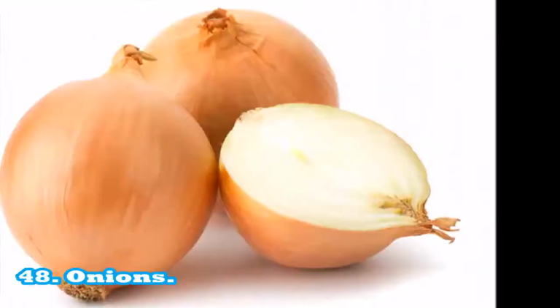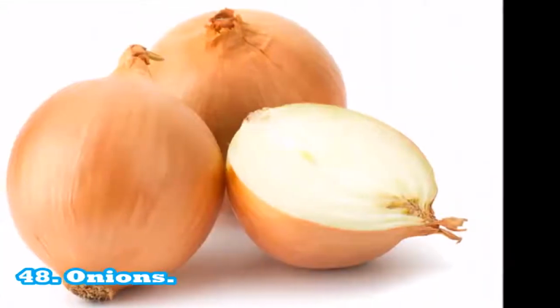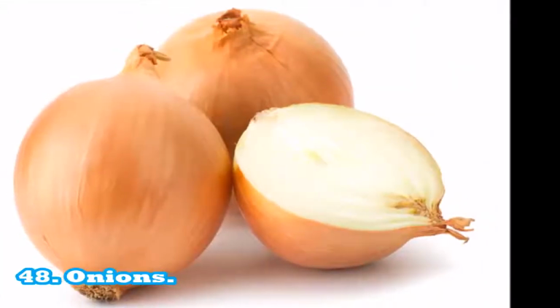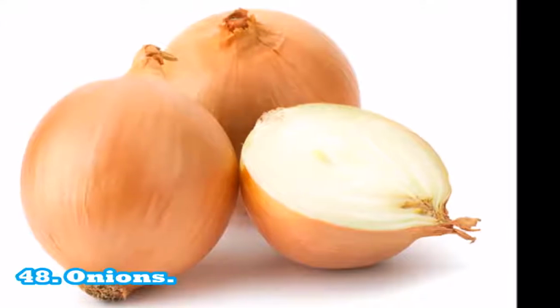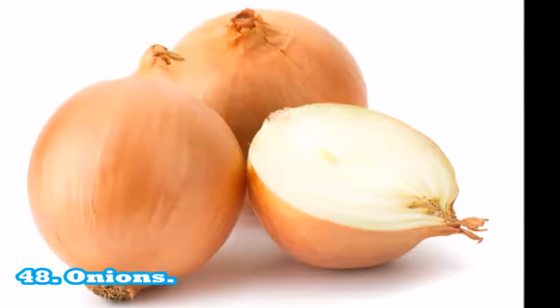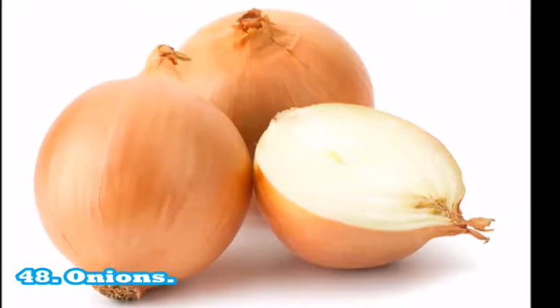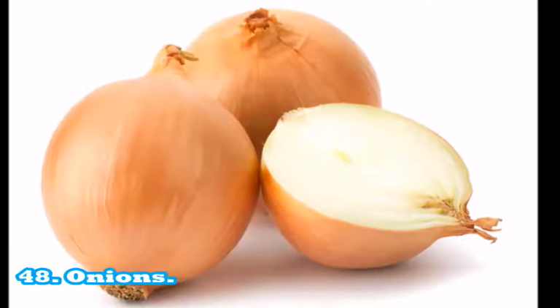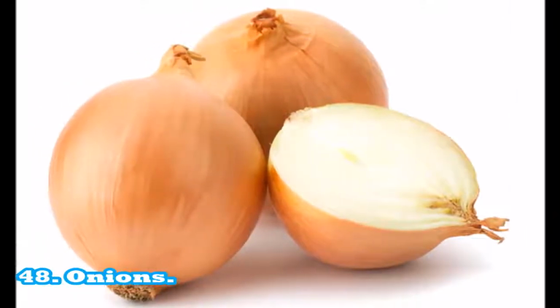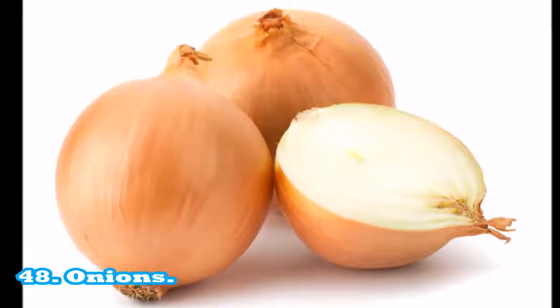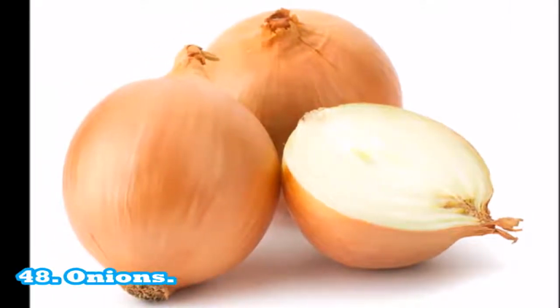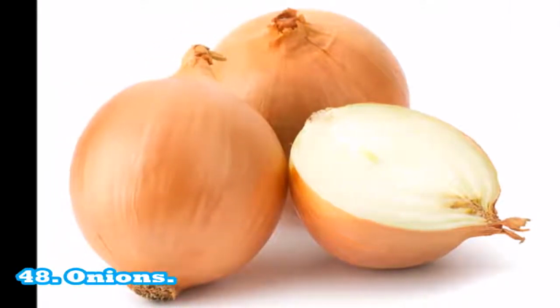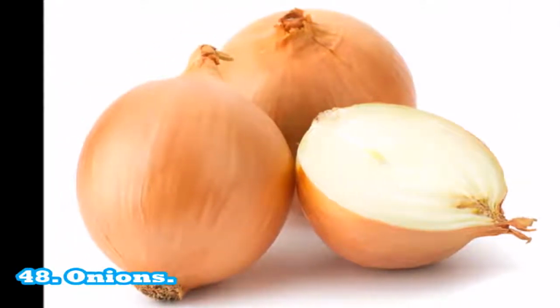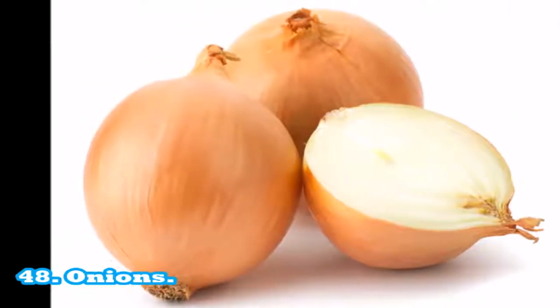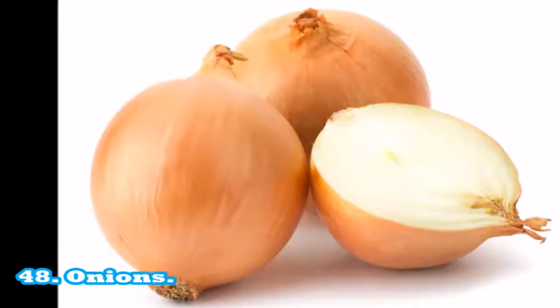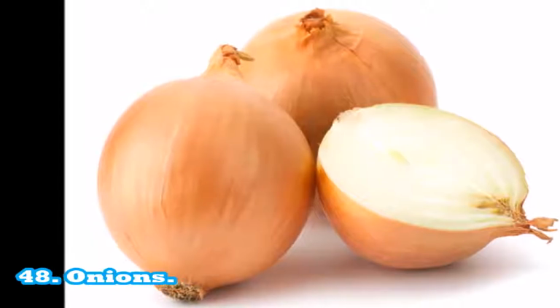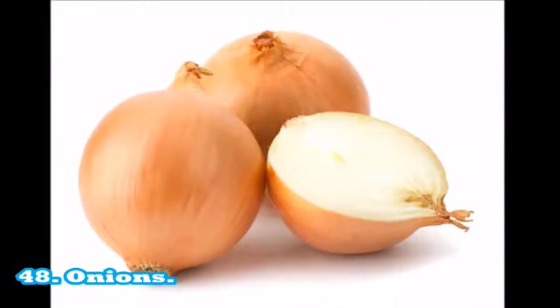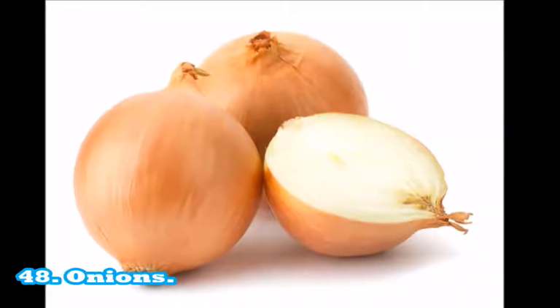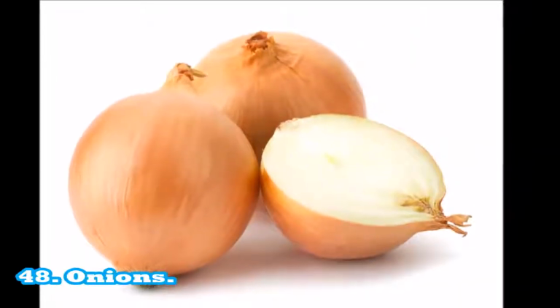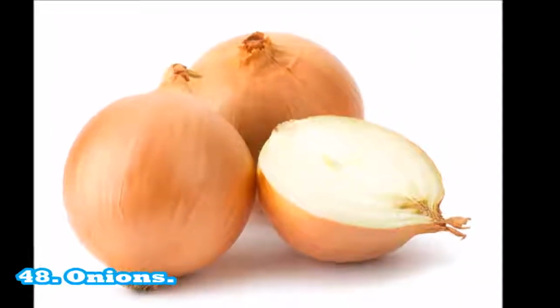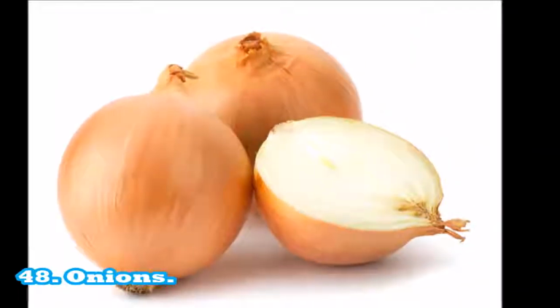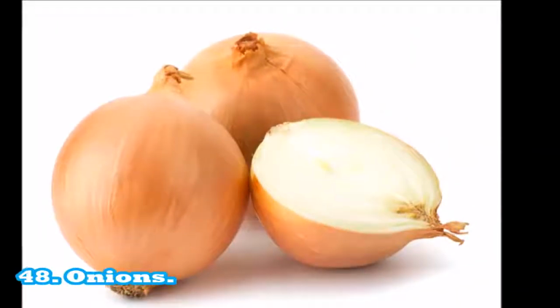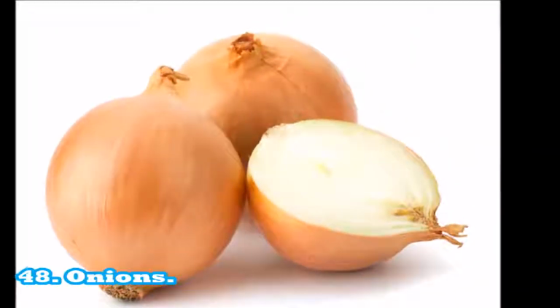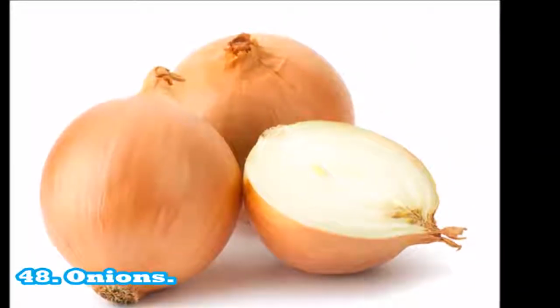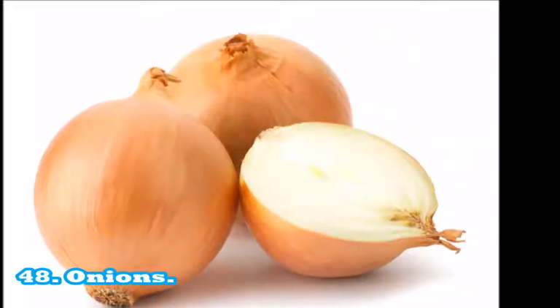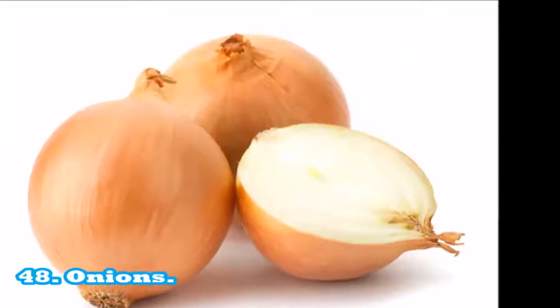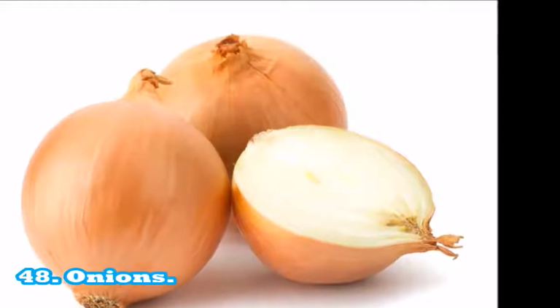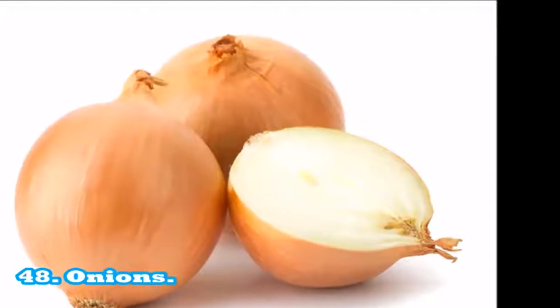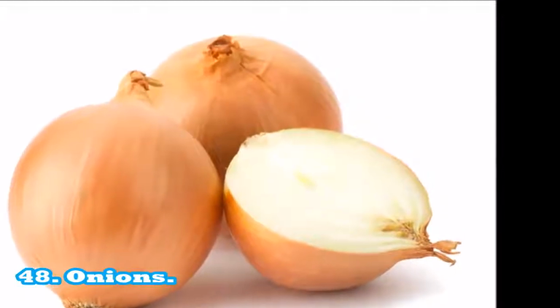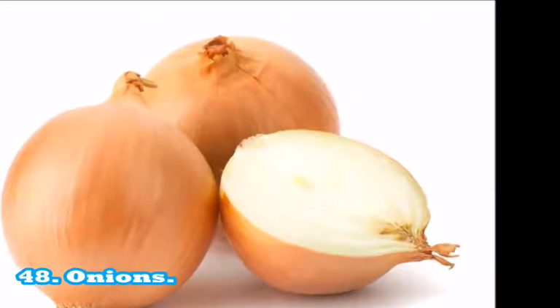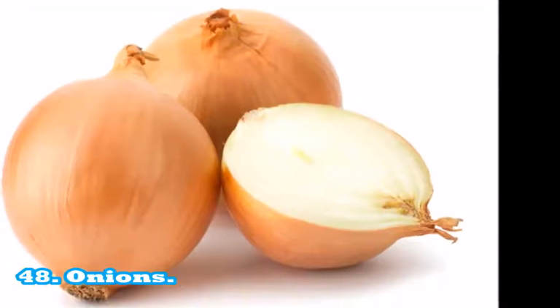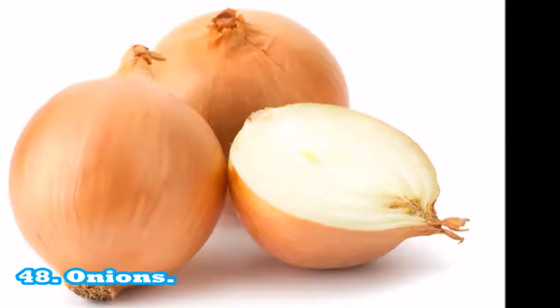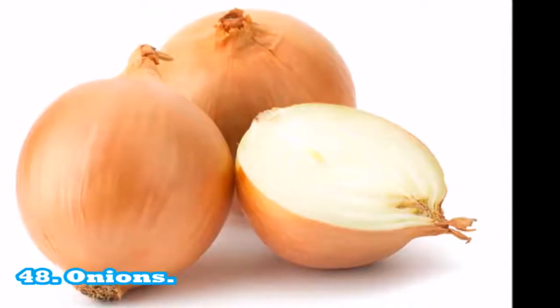48. Onions: a half cup of cooking onions contains 61 calories. A medium green onion has 5 calories. Different types of onions will vary in their caloric contribution and nutrient density. Onions provide a variety of nutrients in small amounts.